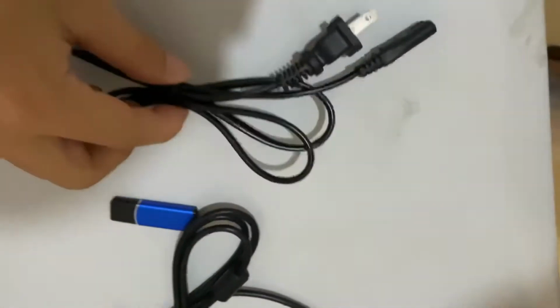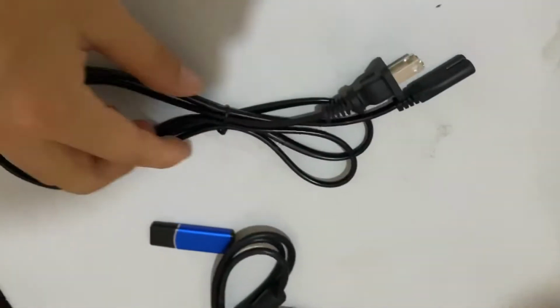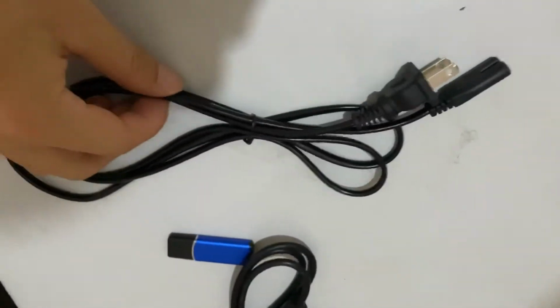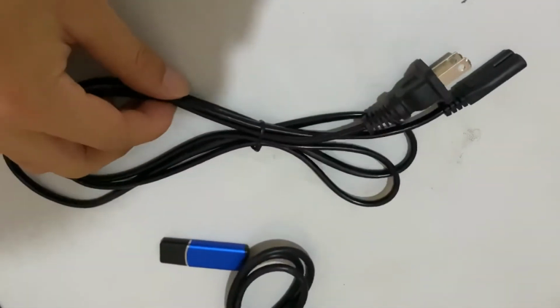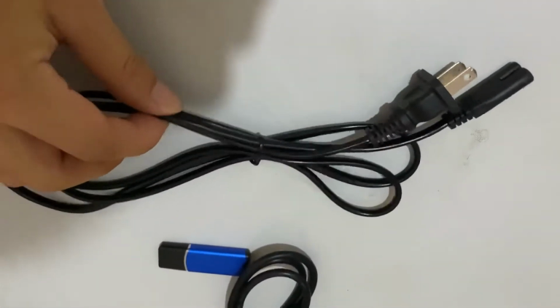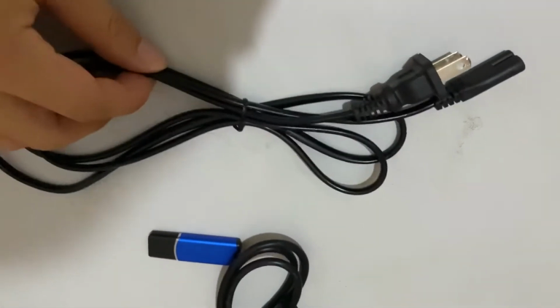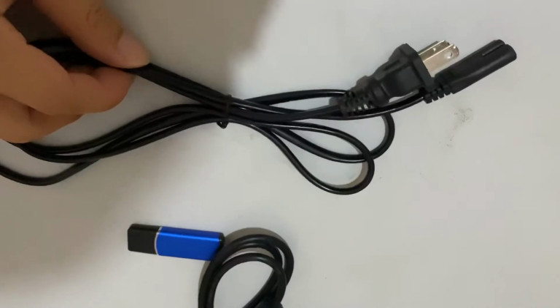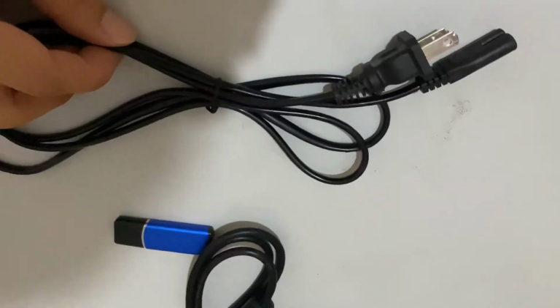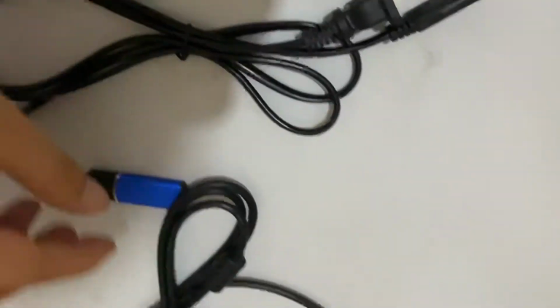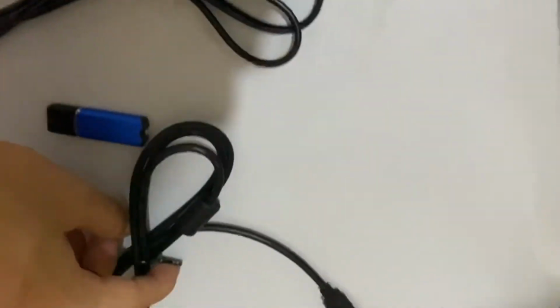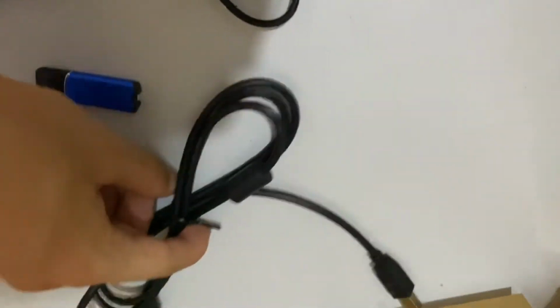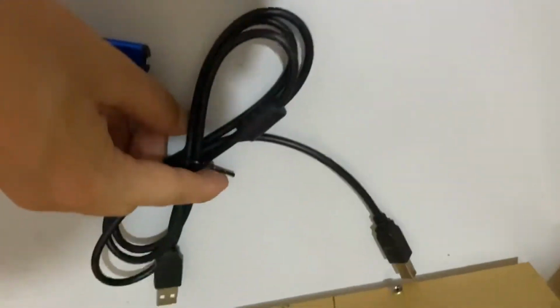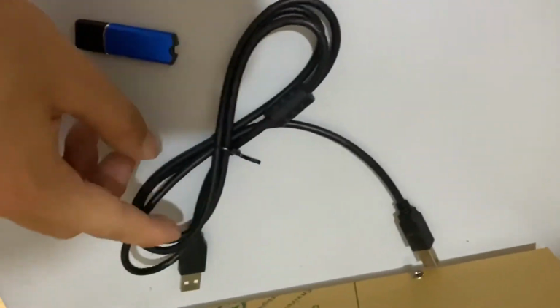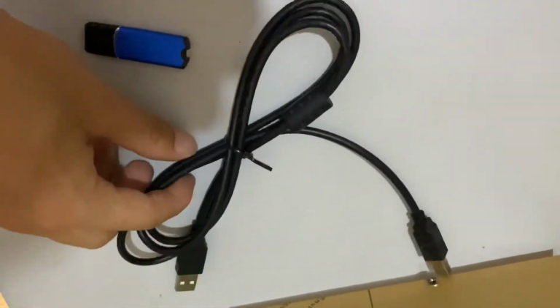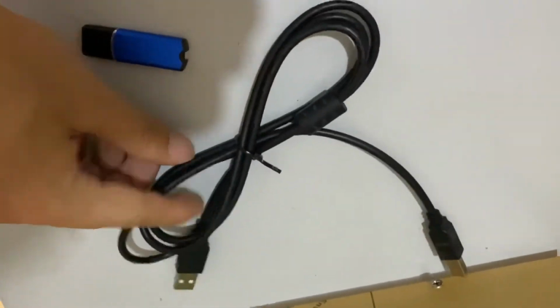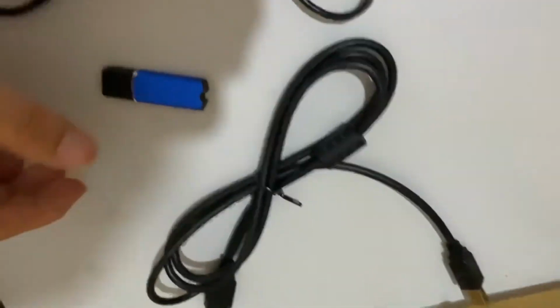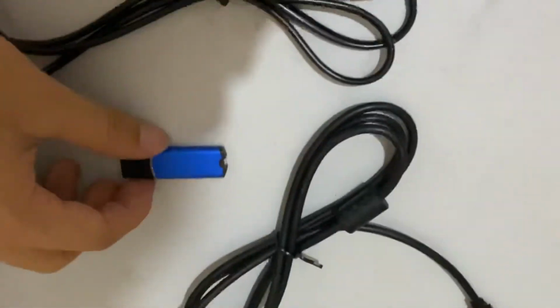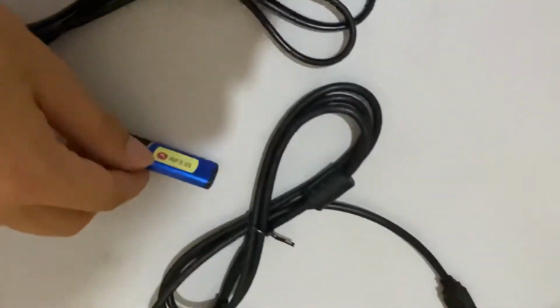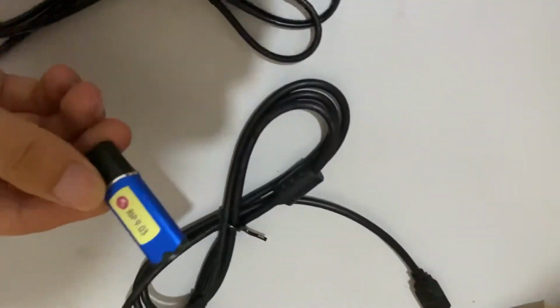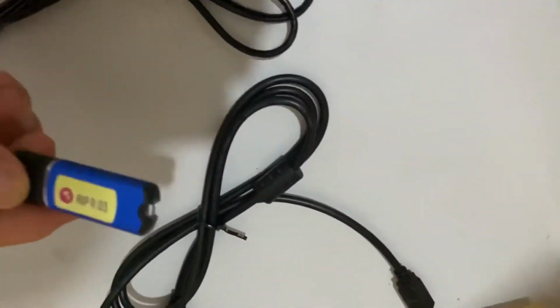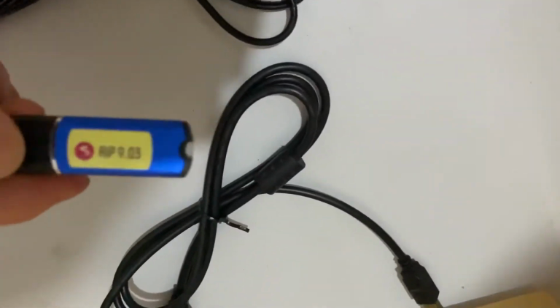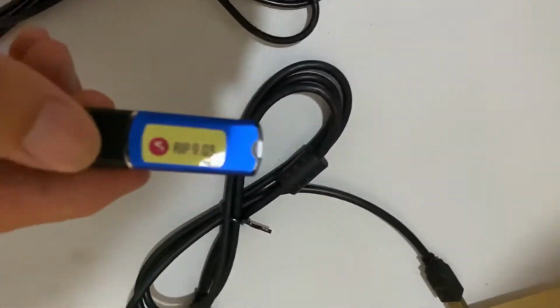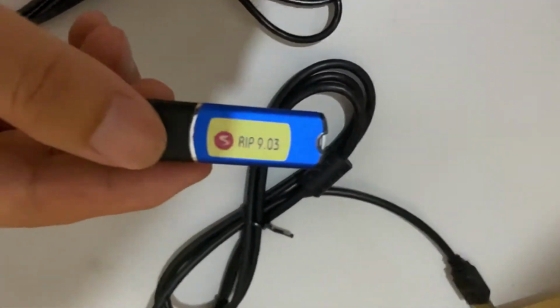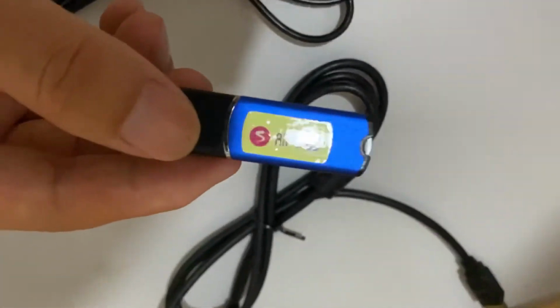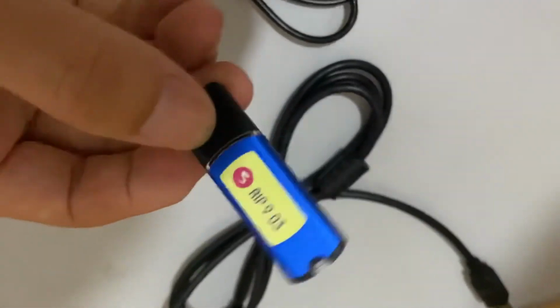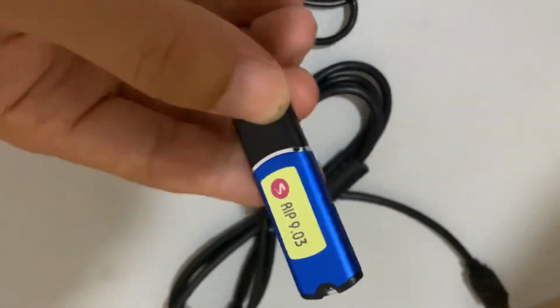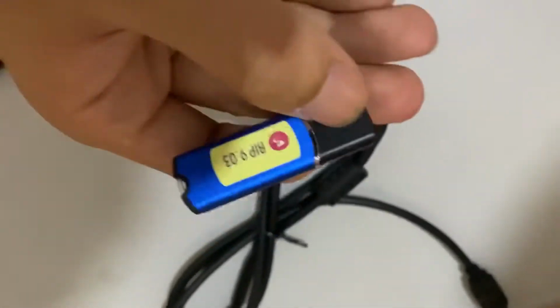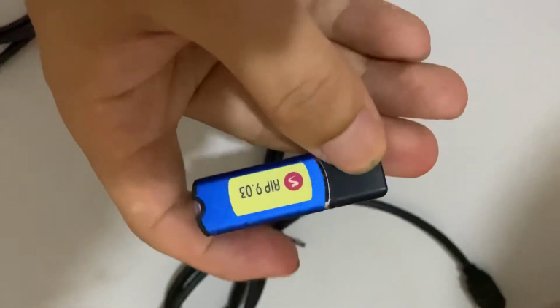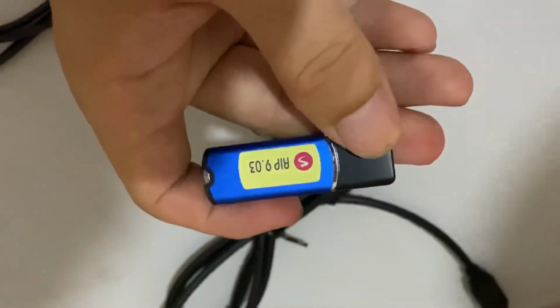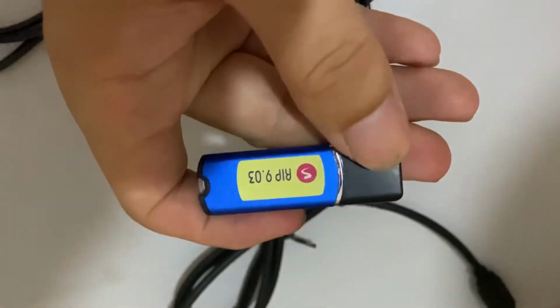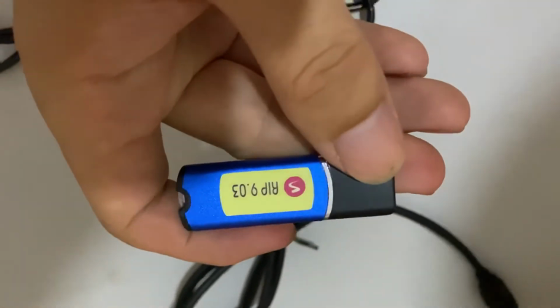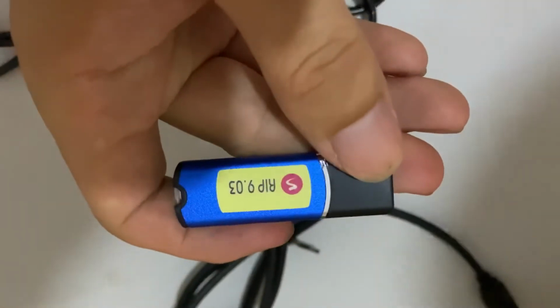This is the power cord, and this is the data cable. This is the dongle for the RIP software.